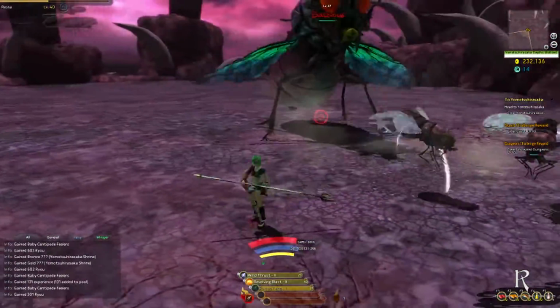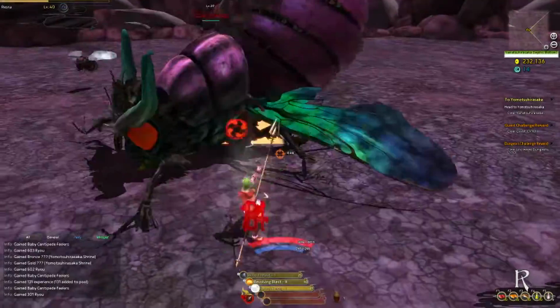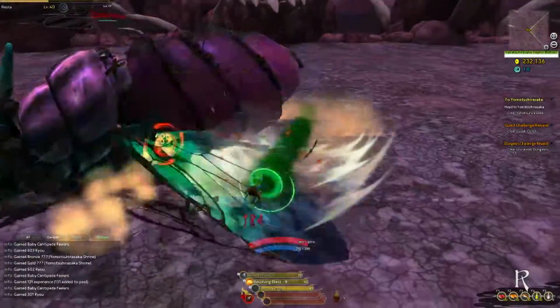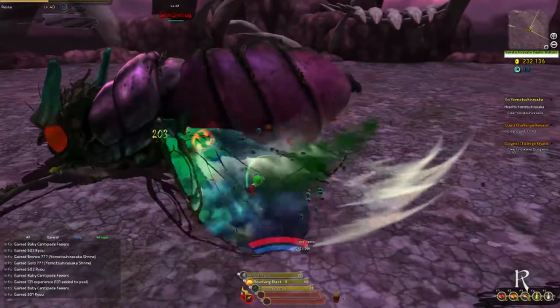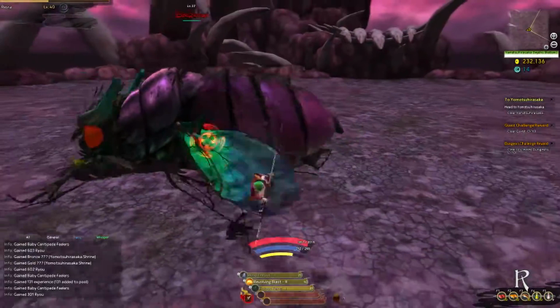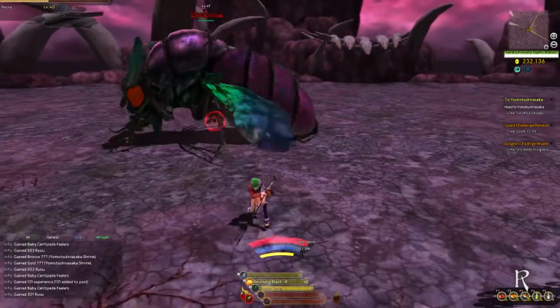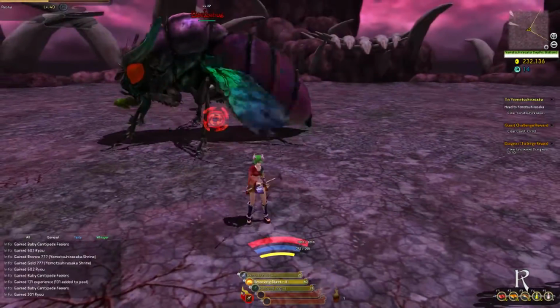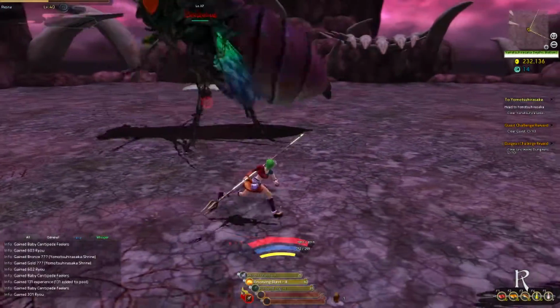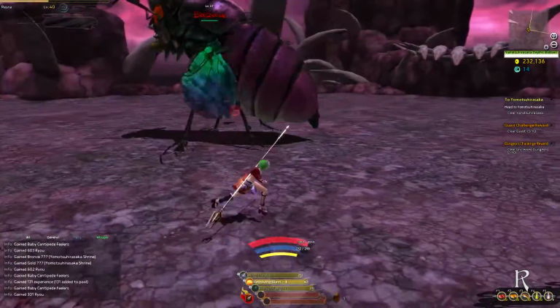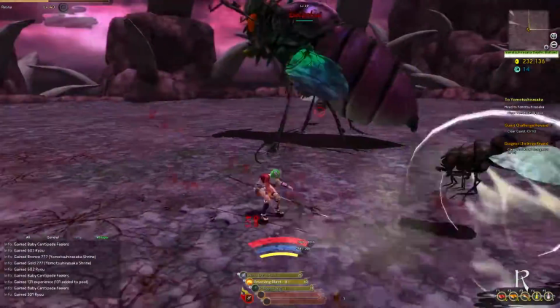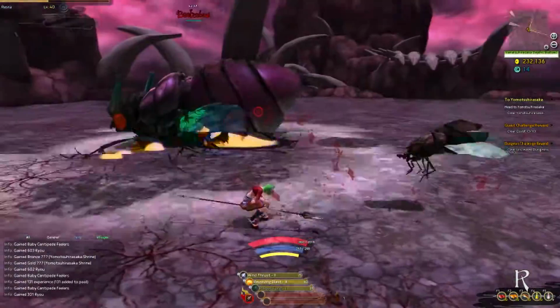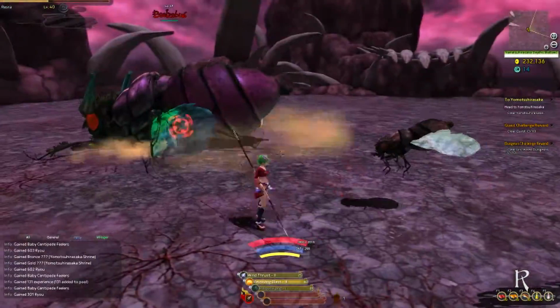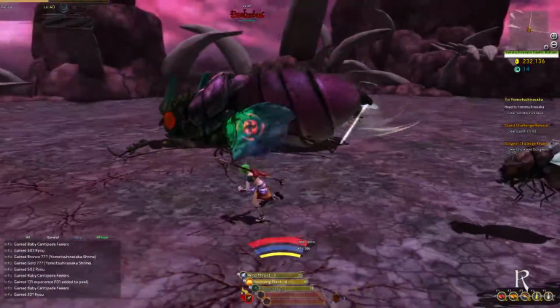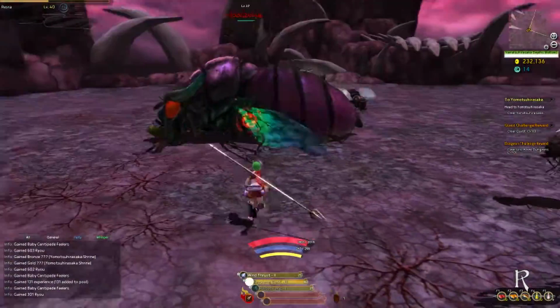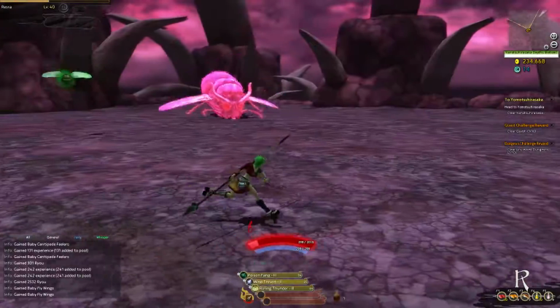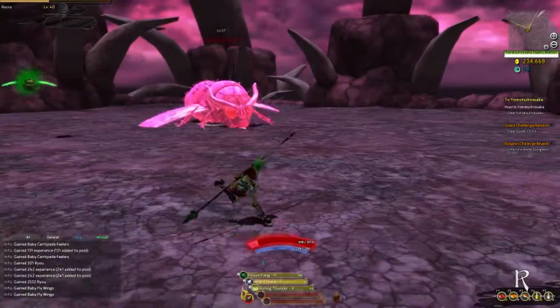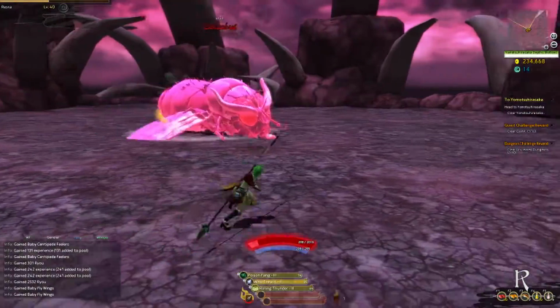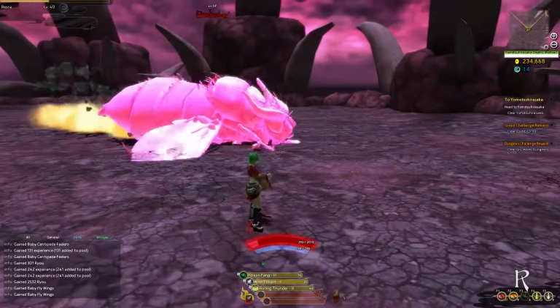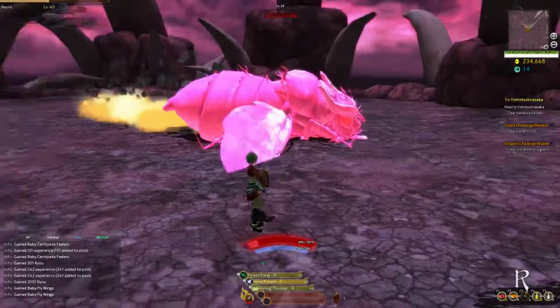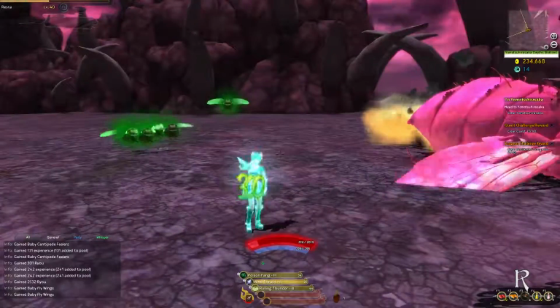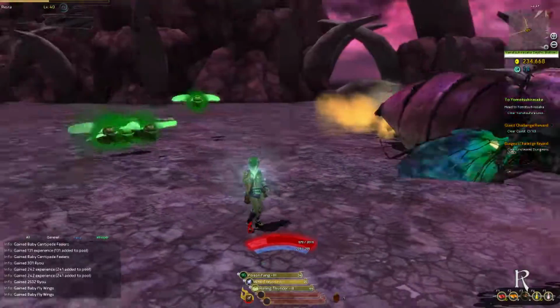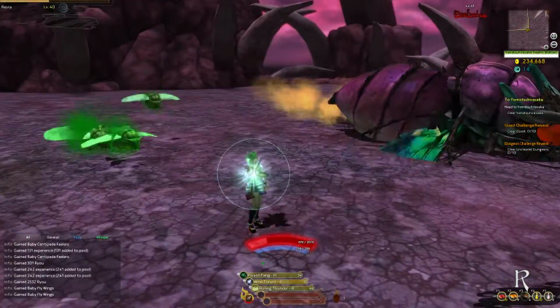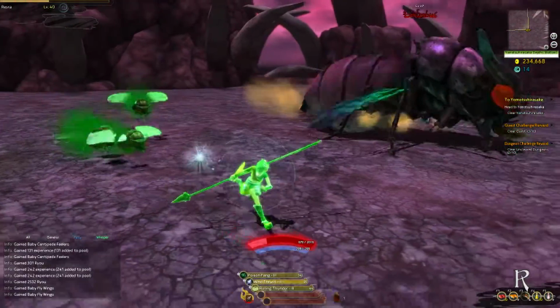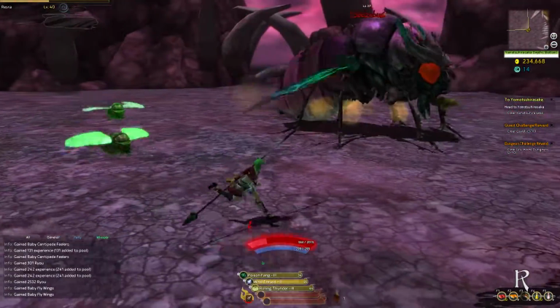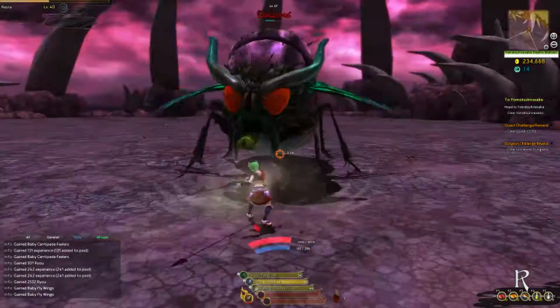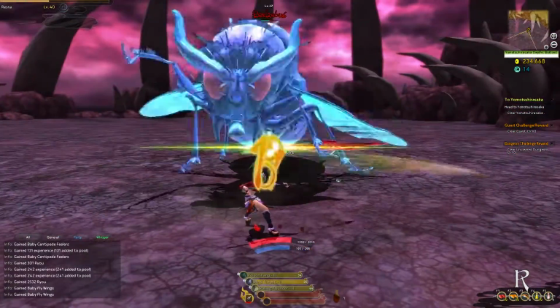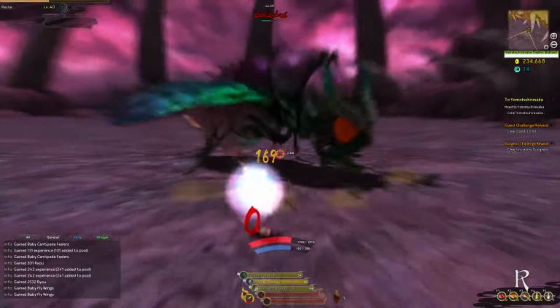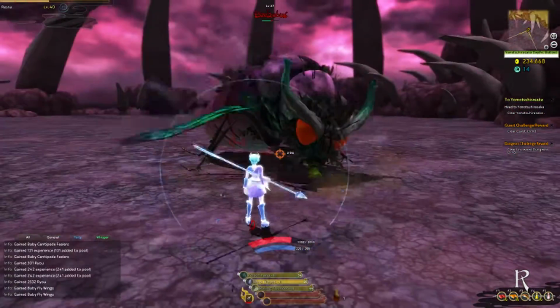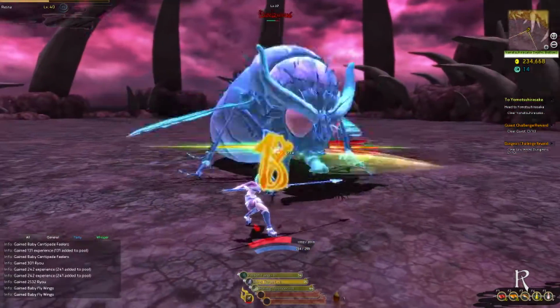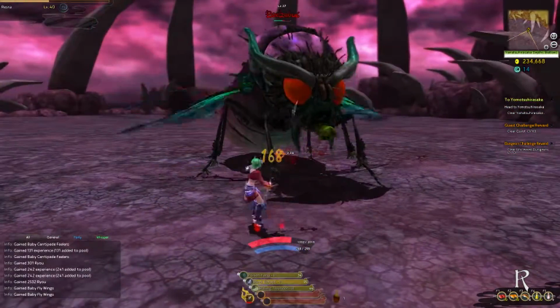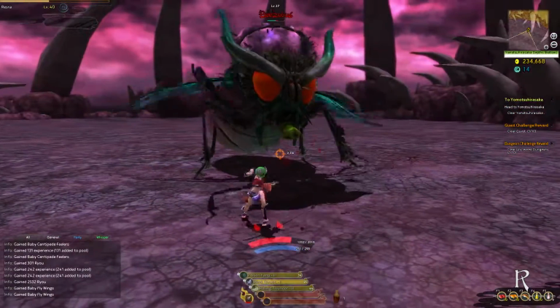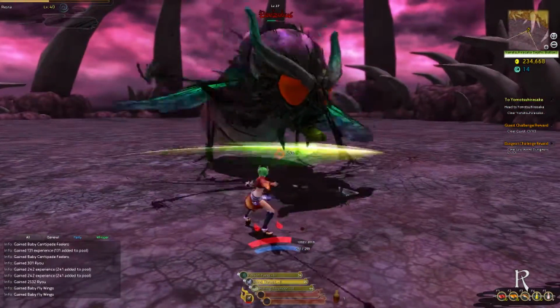His second attack is his Body Slam. When in close range, he will perform a weaker version, but when you are far away, he will slide across the floor and dive towards you. He also has a generic melee attack, which is quicker than this one.